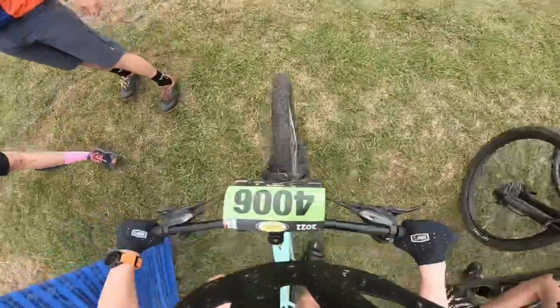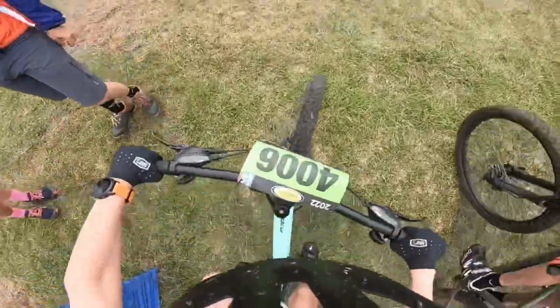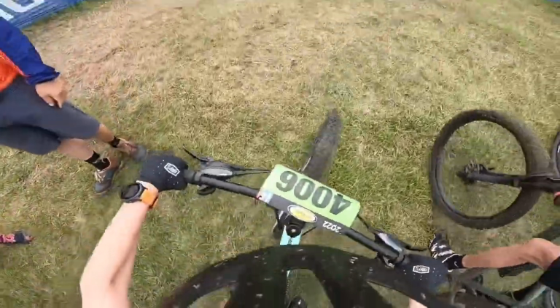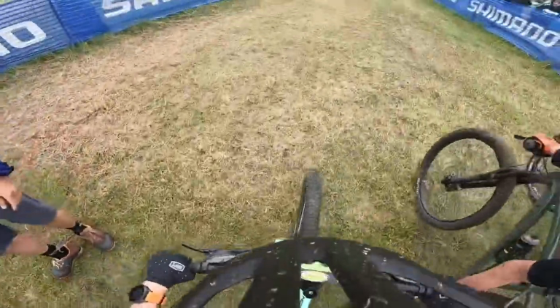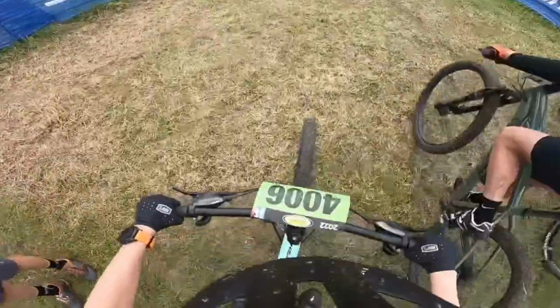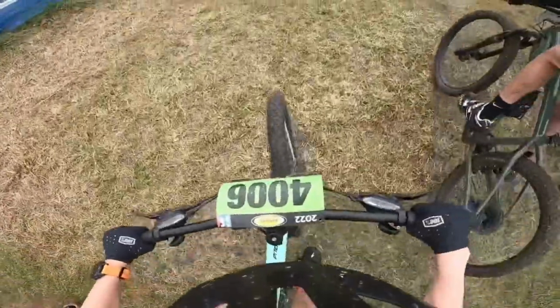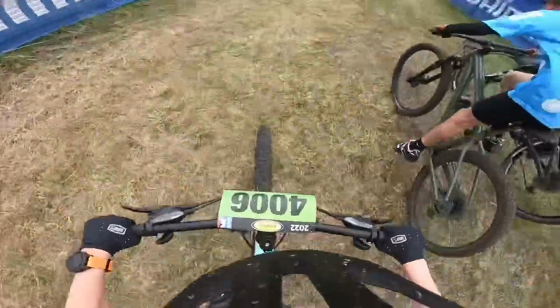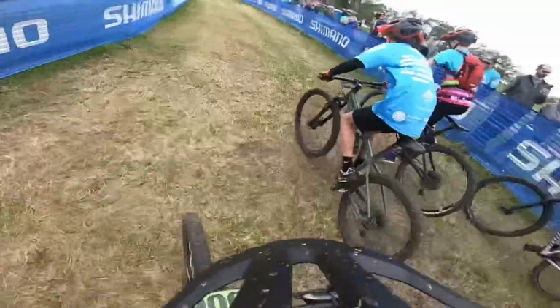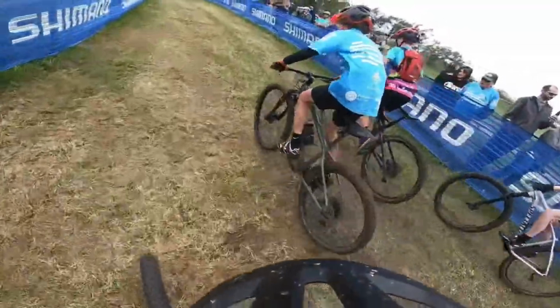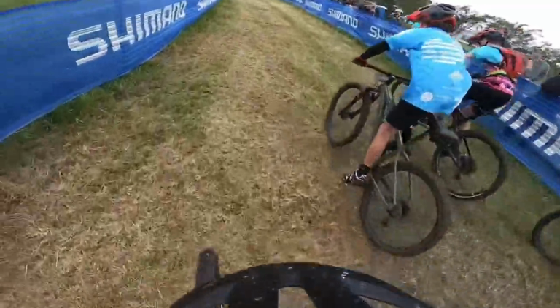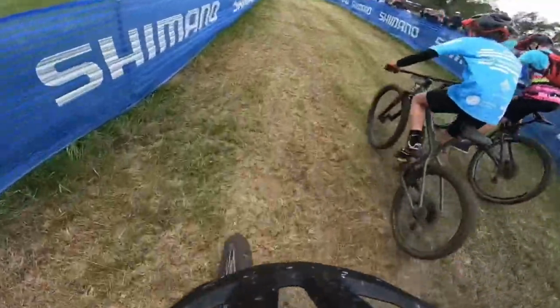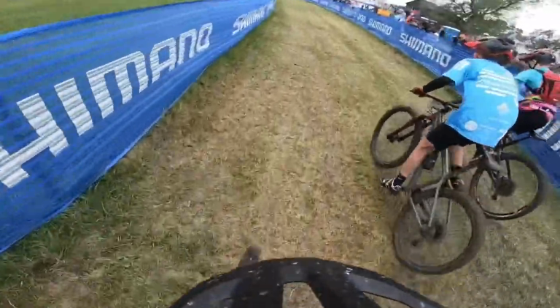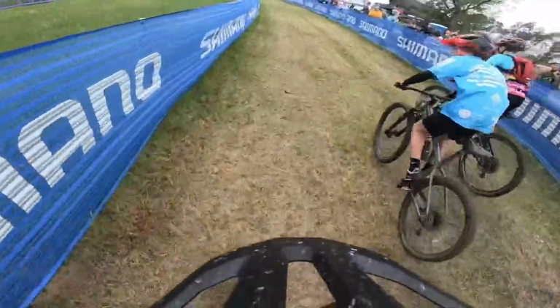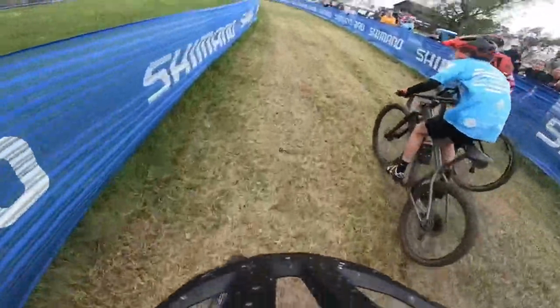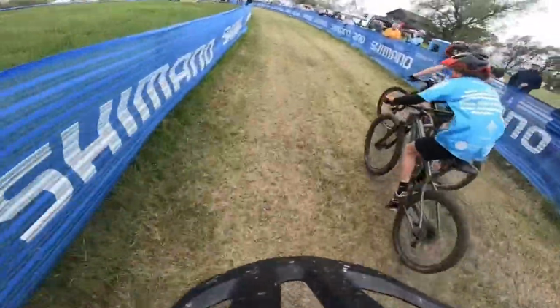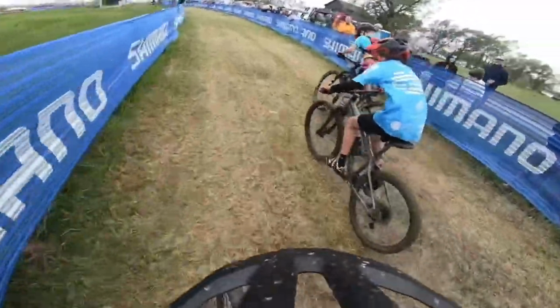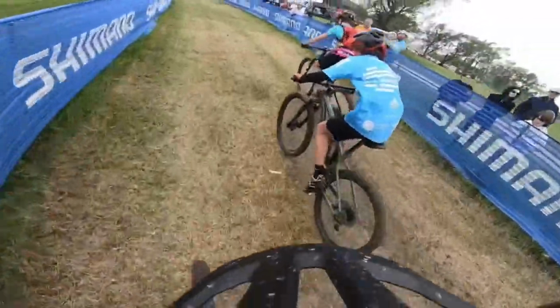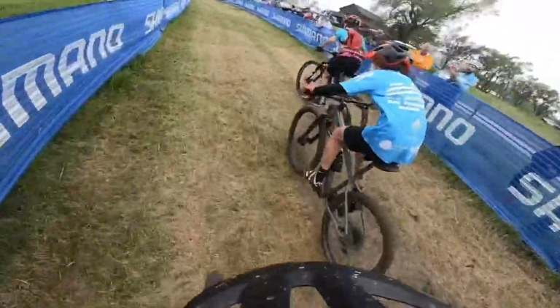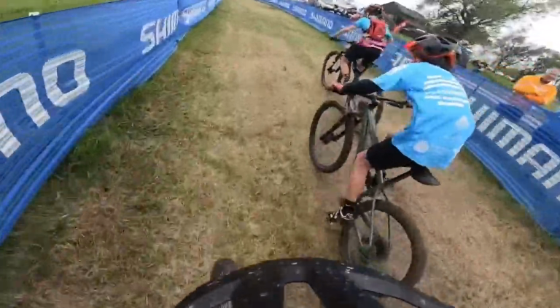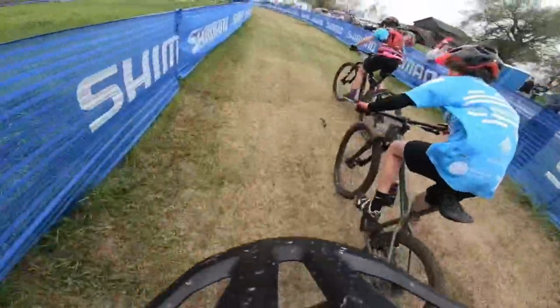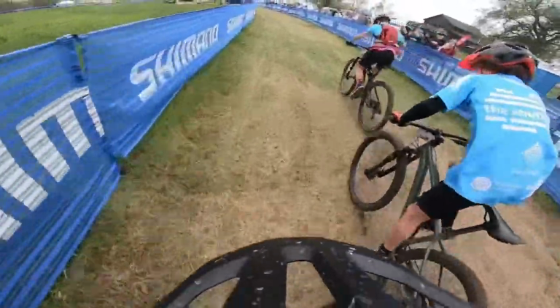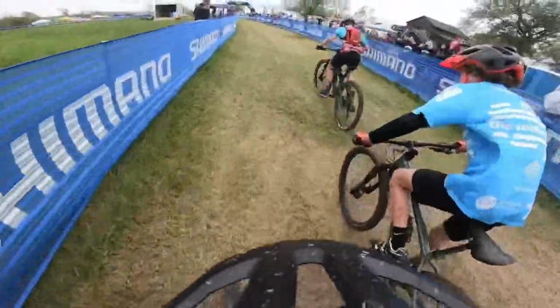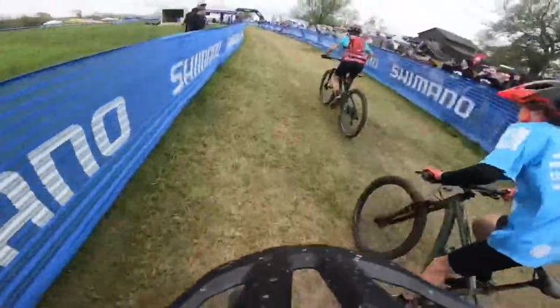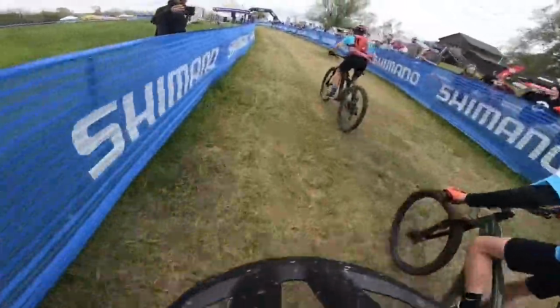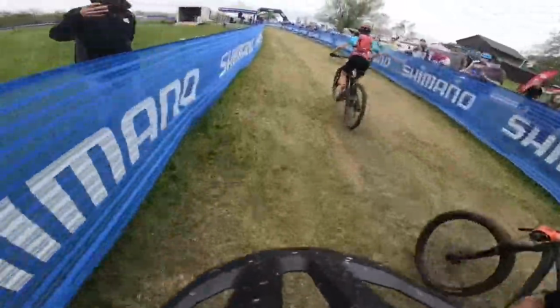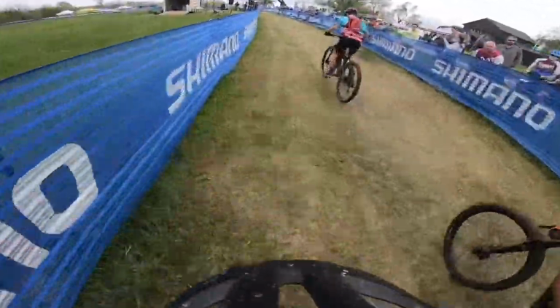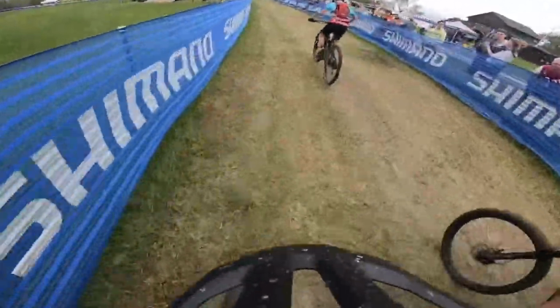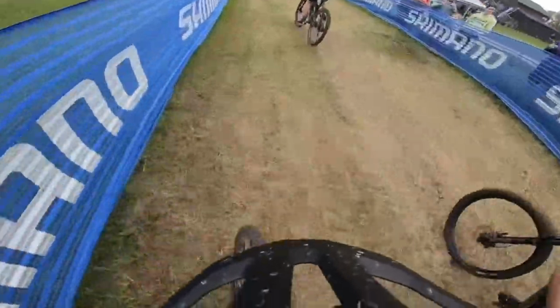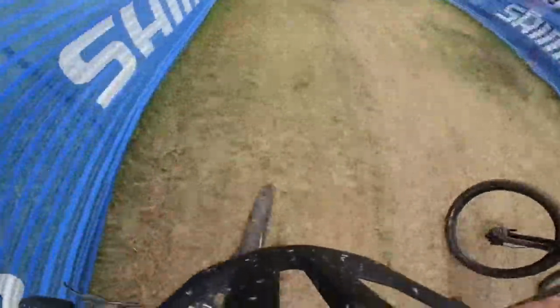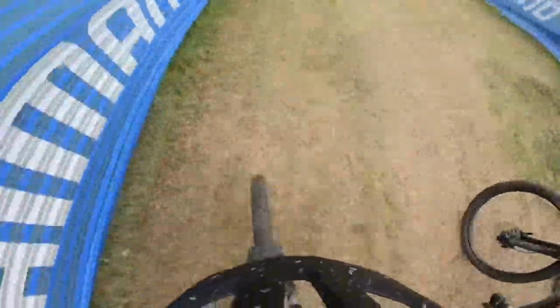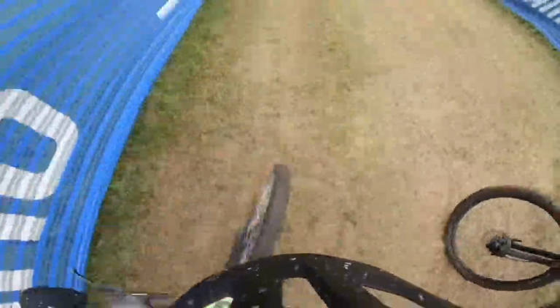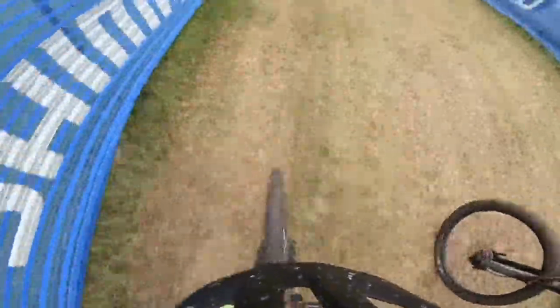And we're off. We have a nice long straightaway, a couple of grassy turns, and then we'll hit the single track. Catch you back at the single track.